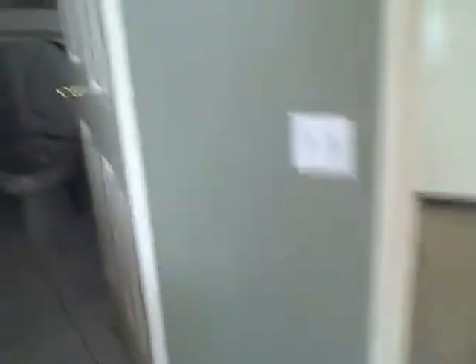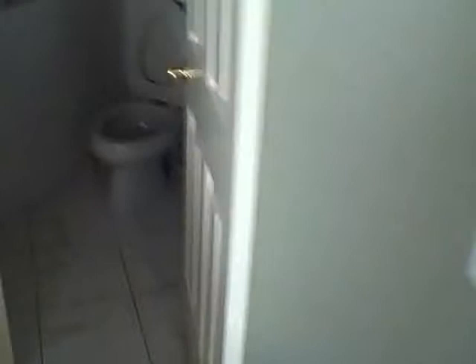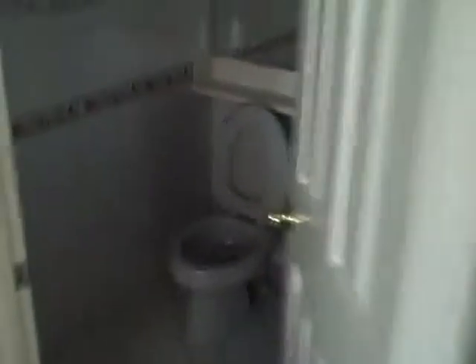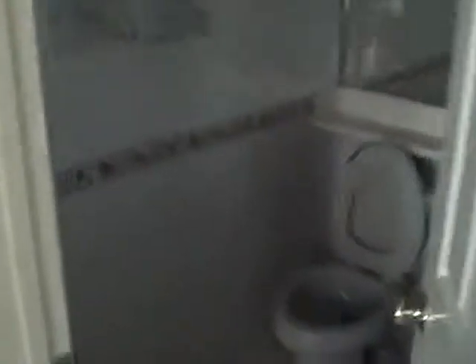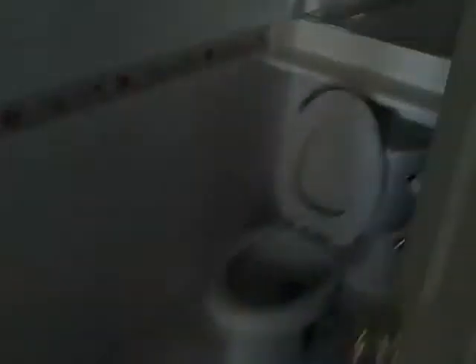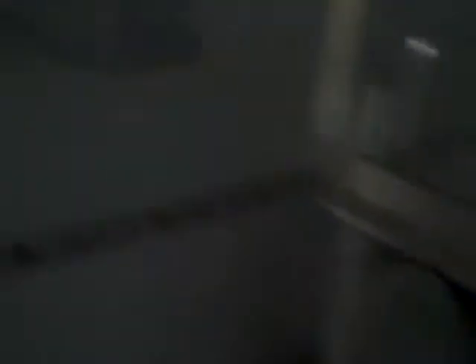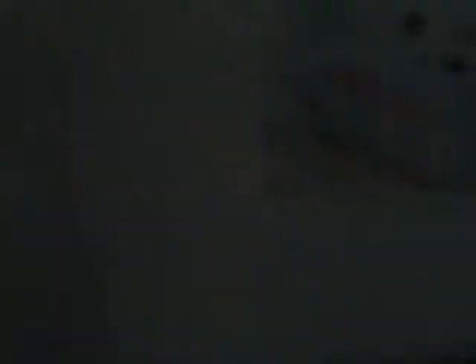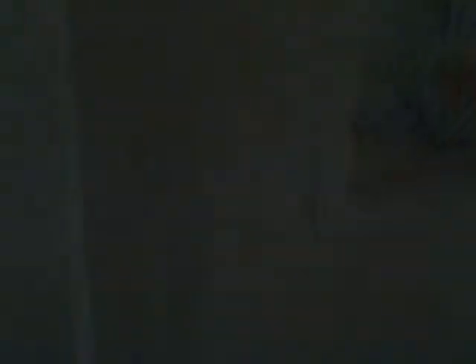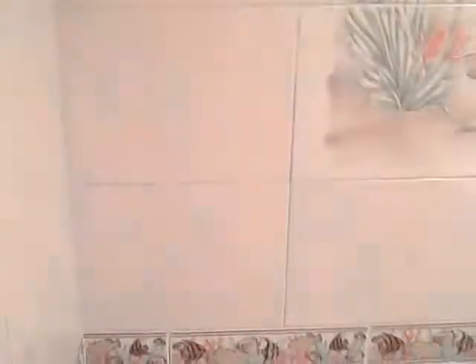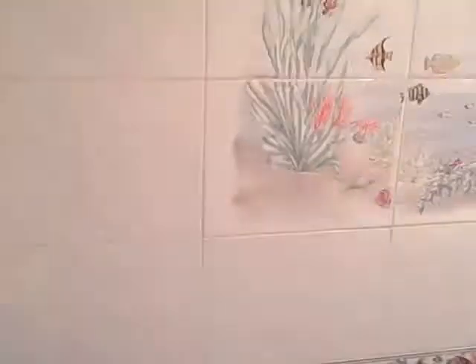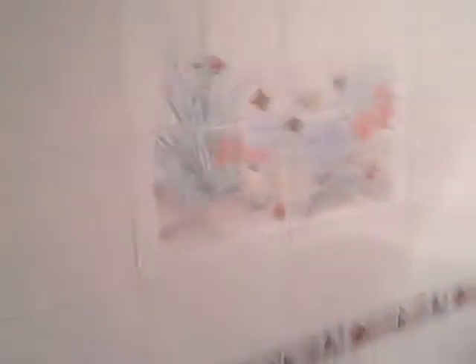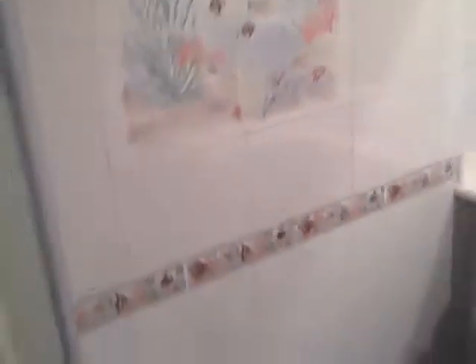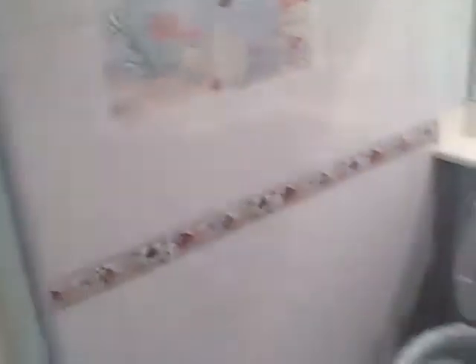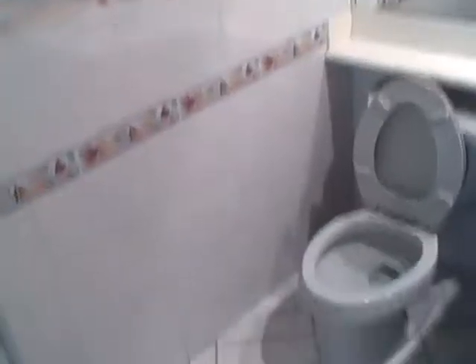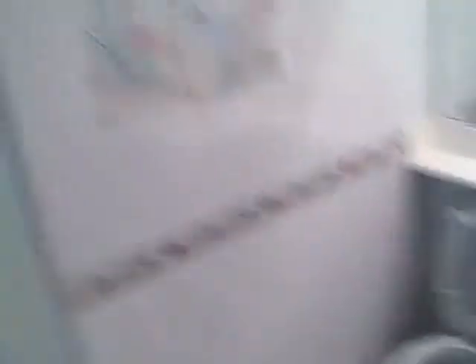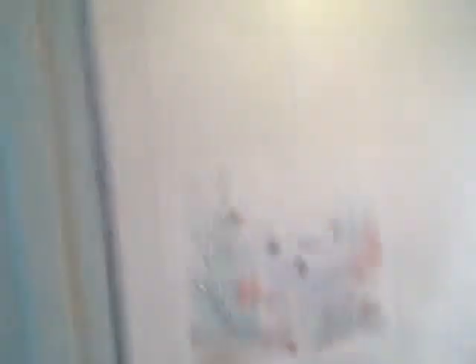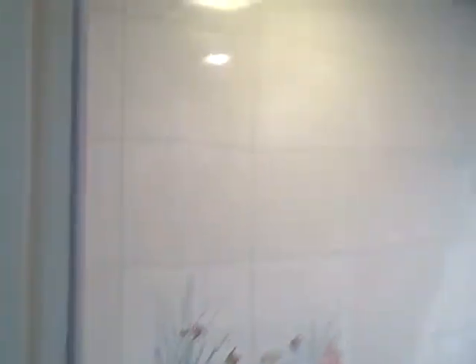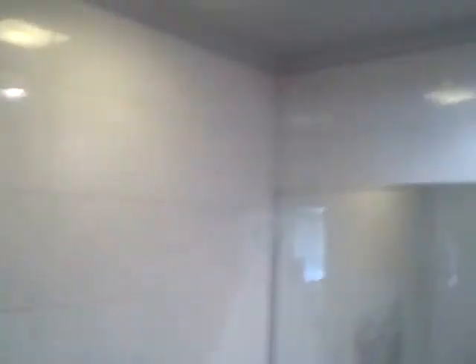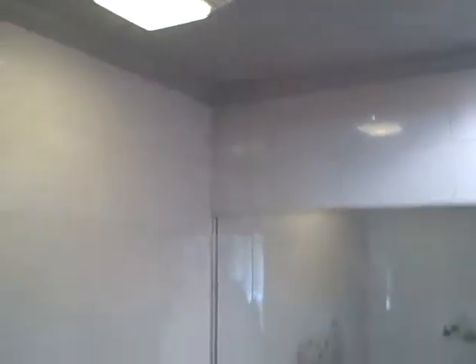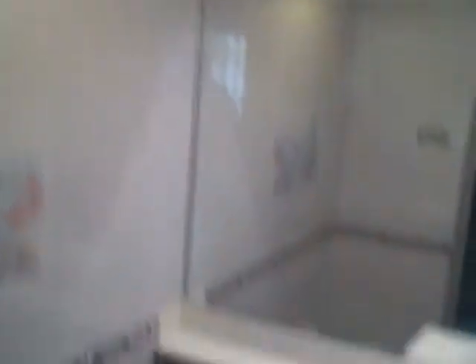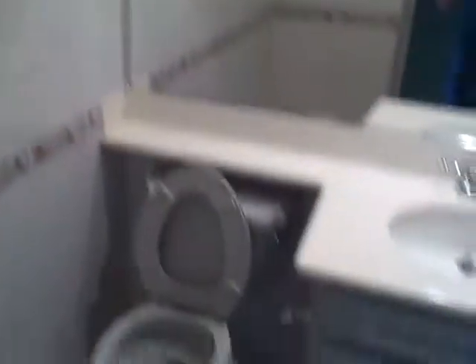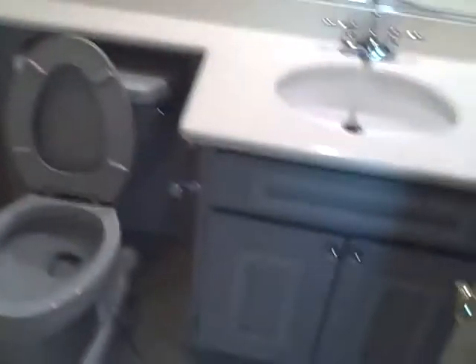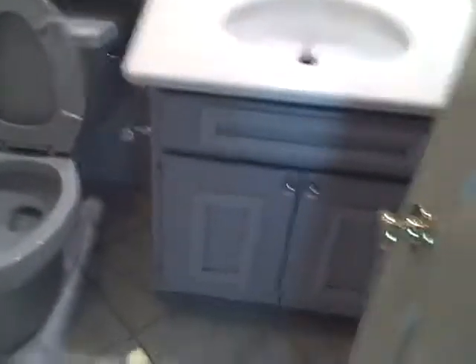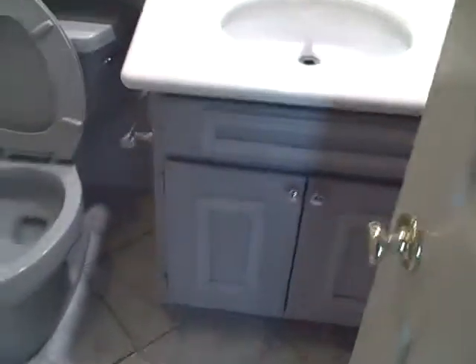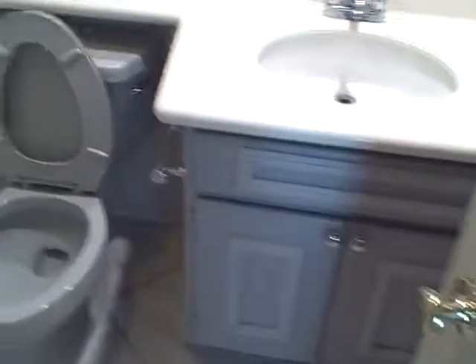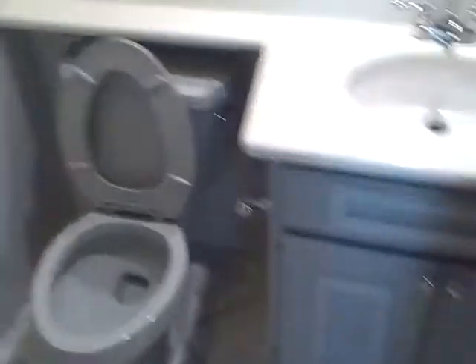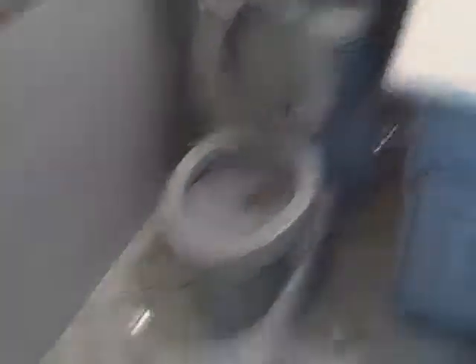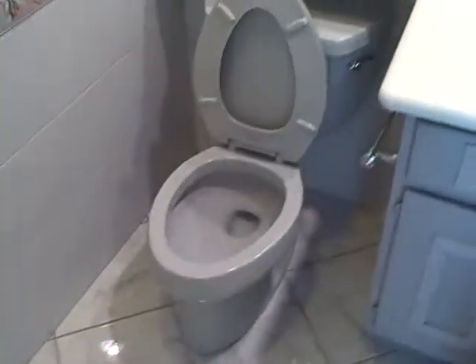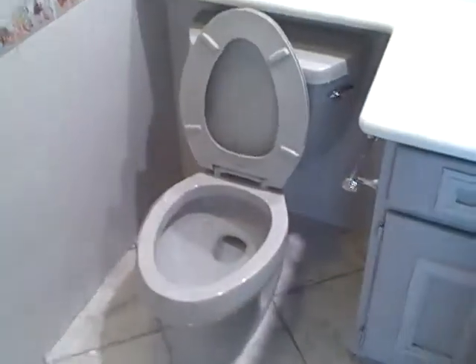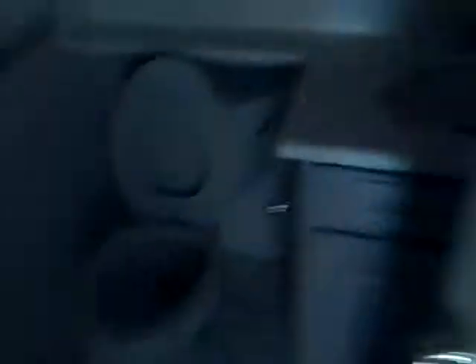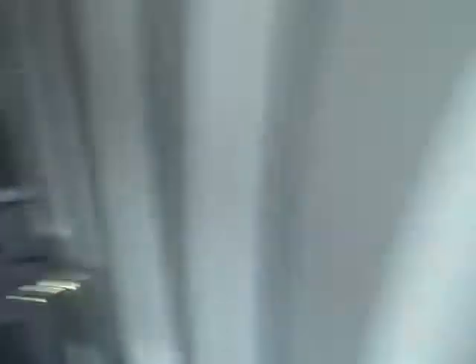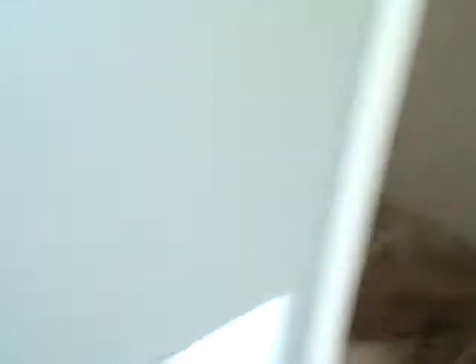Half bathroom through here. There's a little fish tile motif that goes all the way up. Painted vanities, looks like a matching toilet — gray and gray.